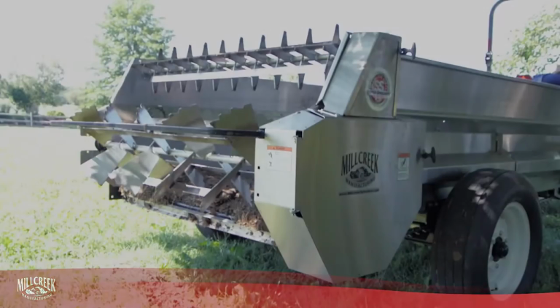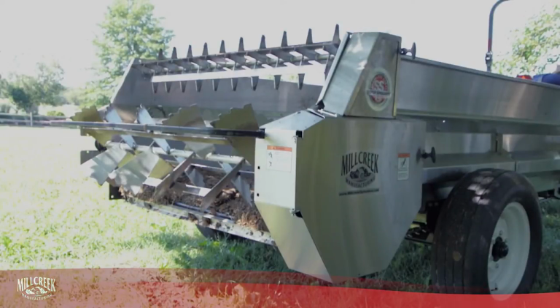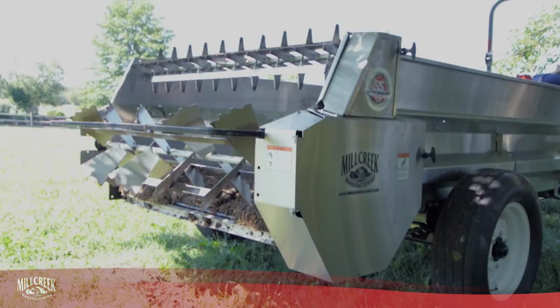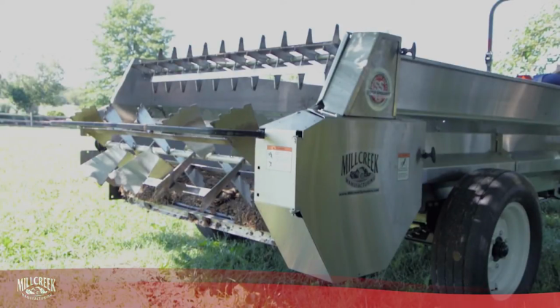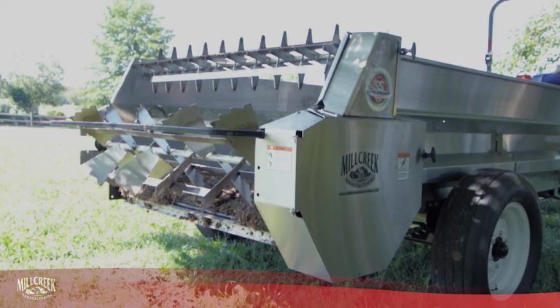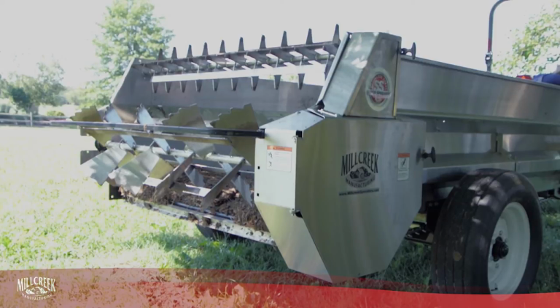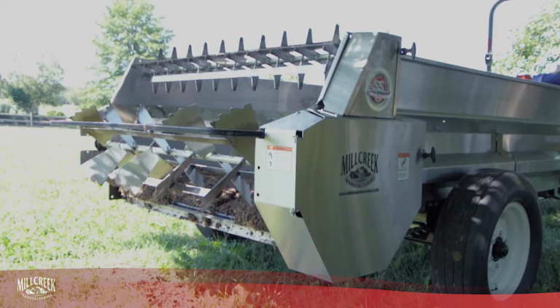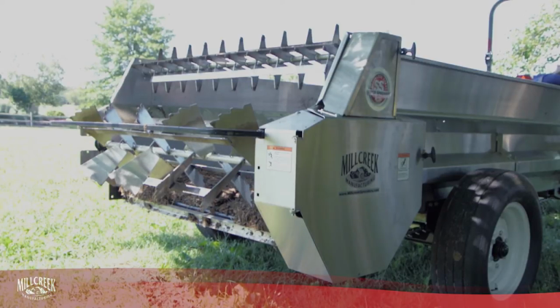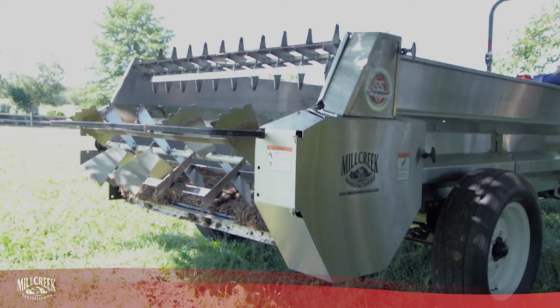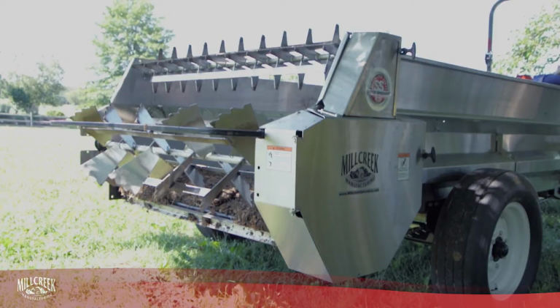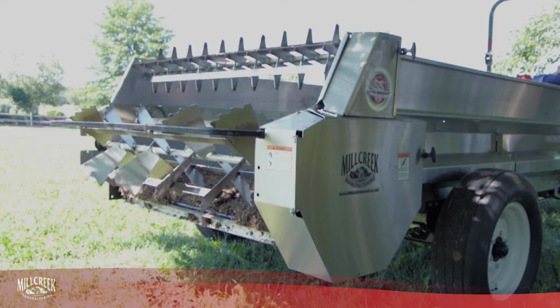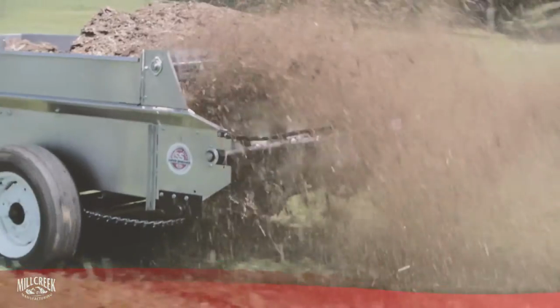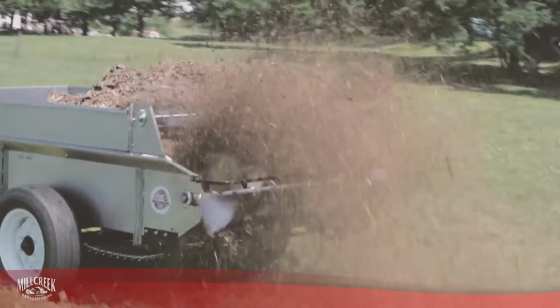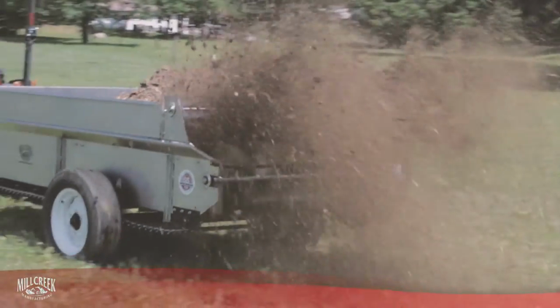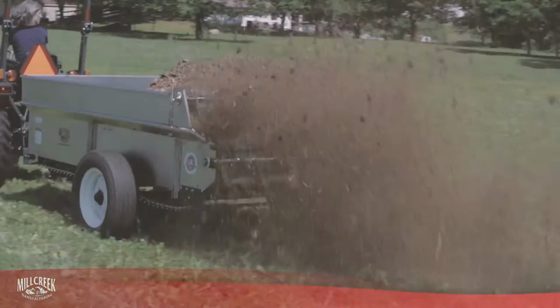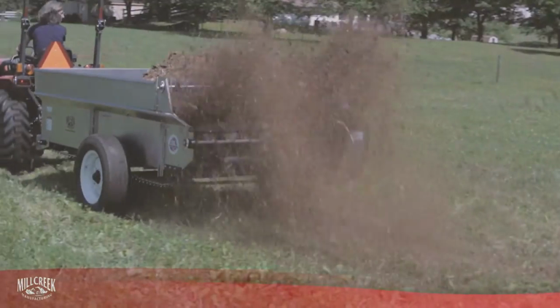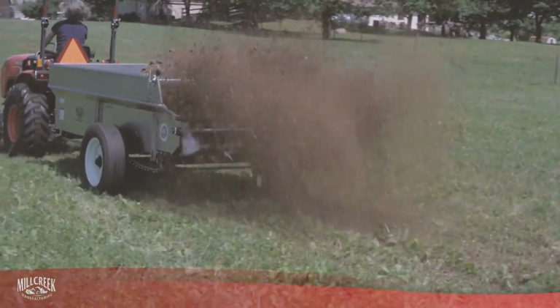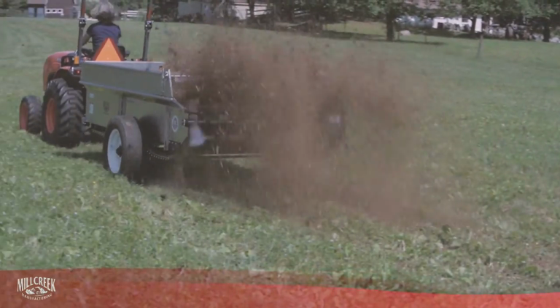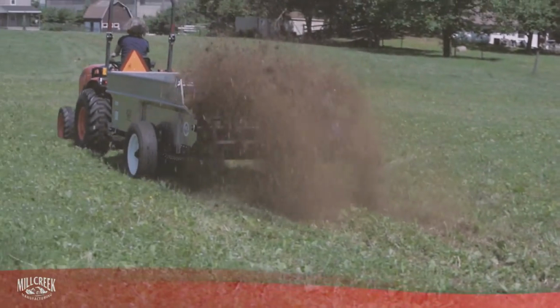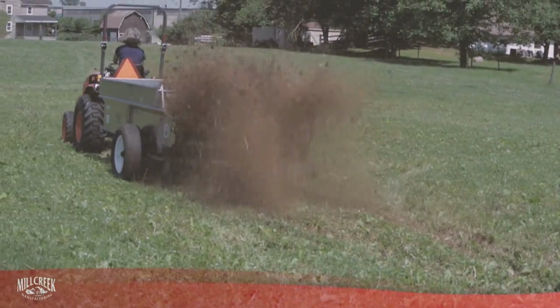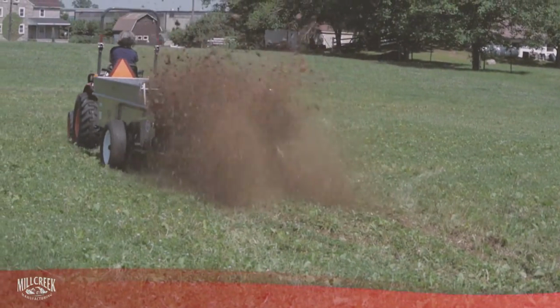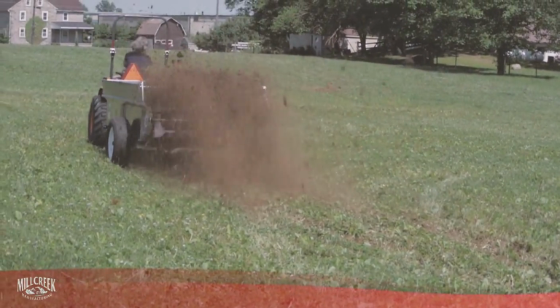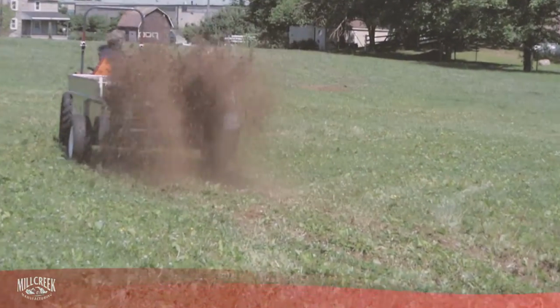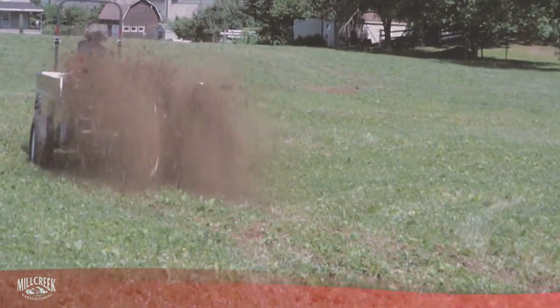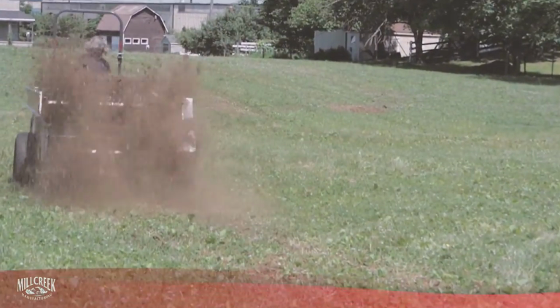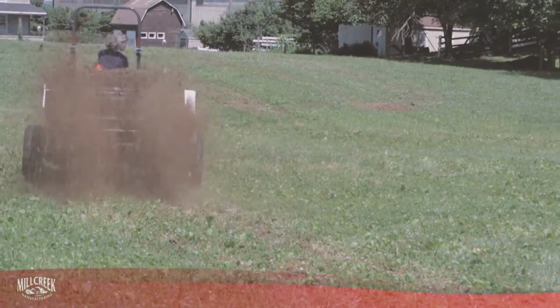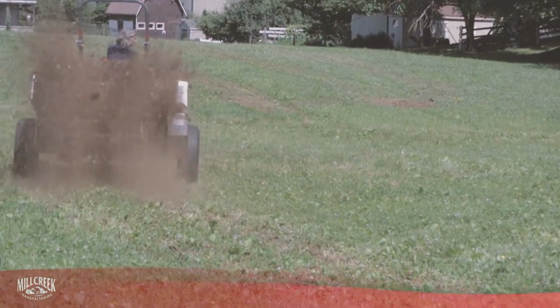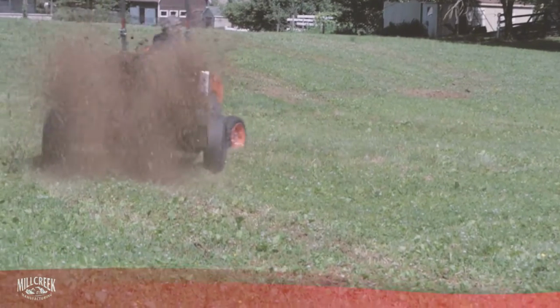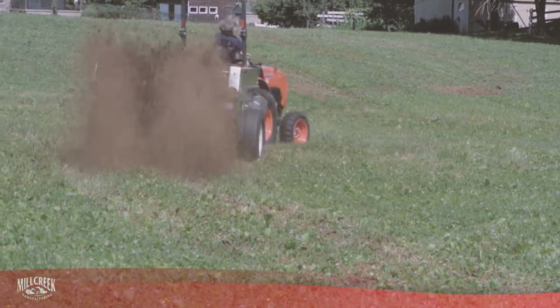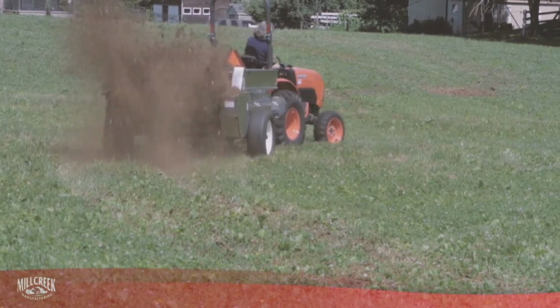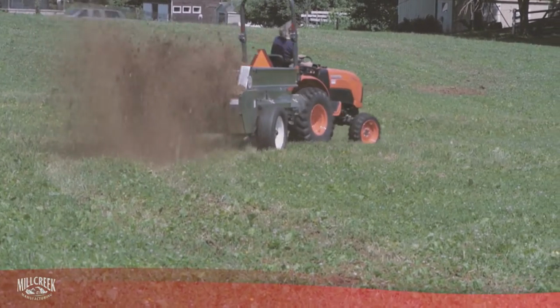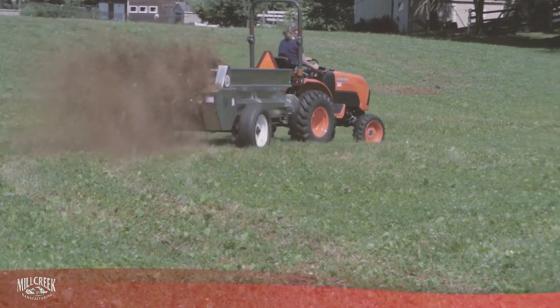For the Model 57 and up, you may want to consider an optional upper beater that helps to shred compacted manure, straw bedding, and other materials. This option means less work for you, and a more consistent spread.